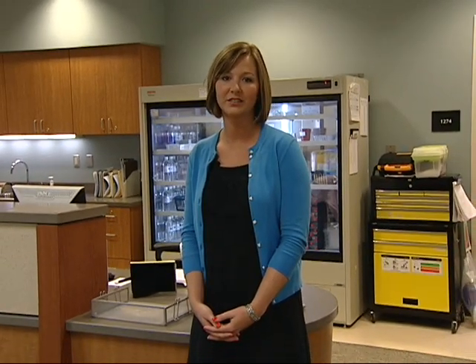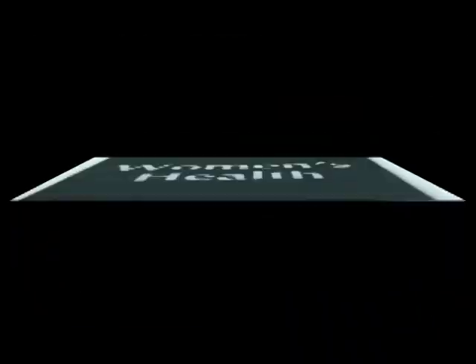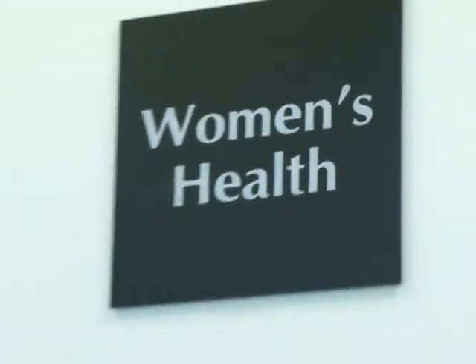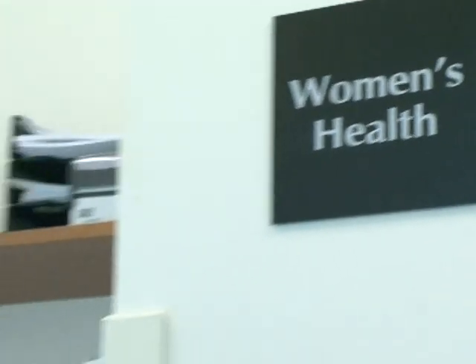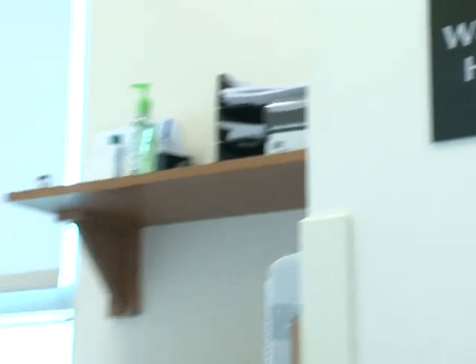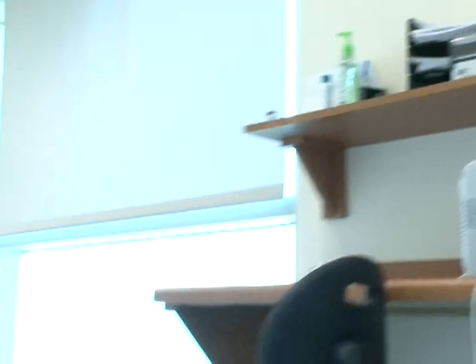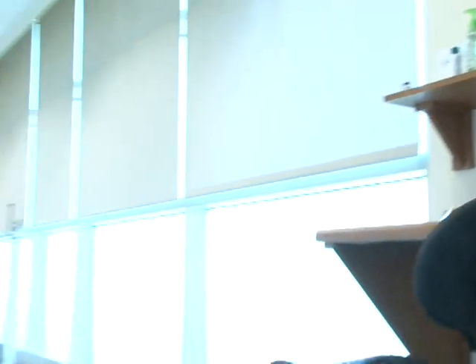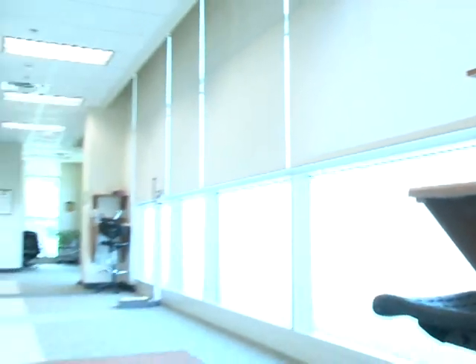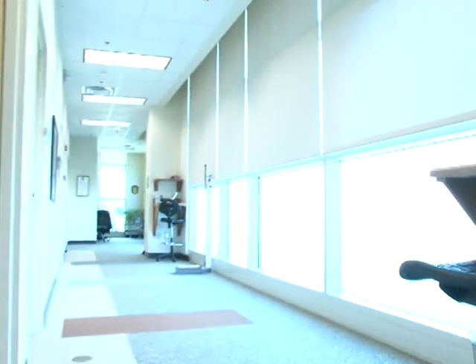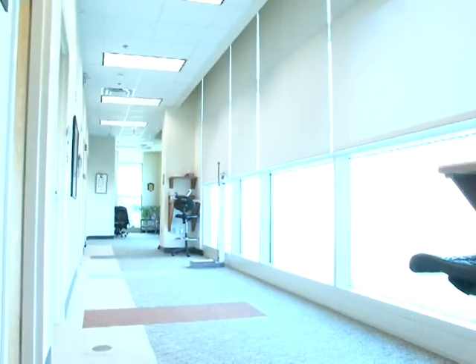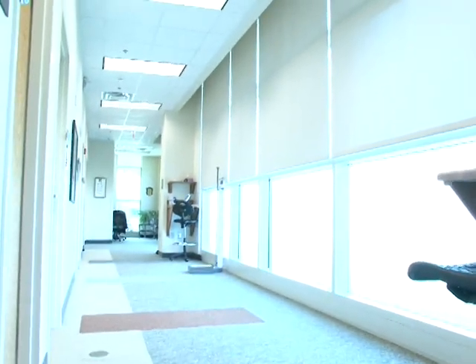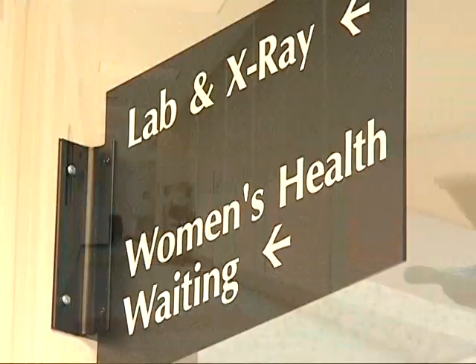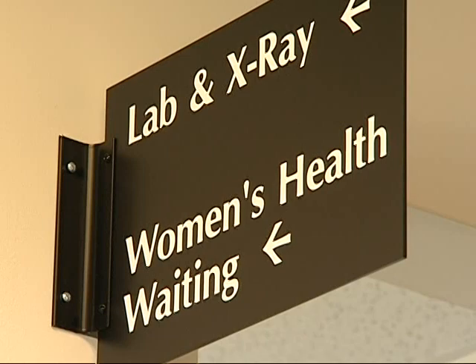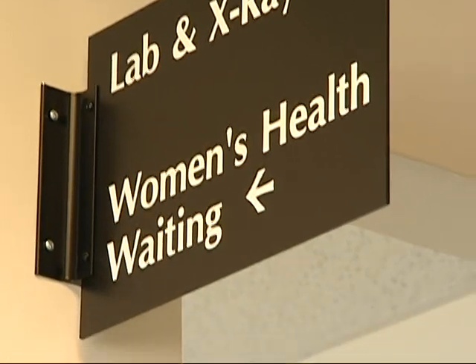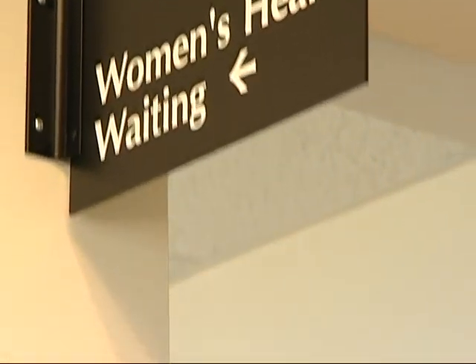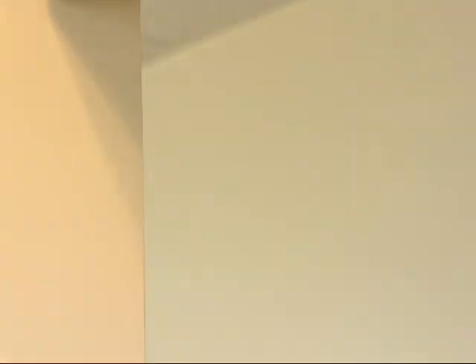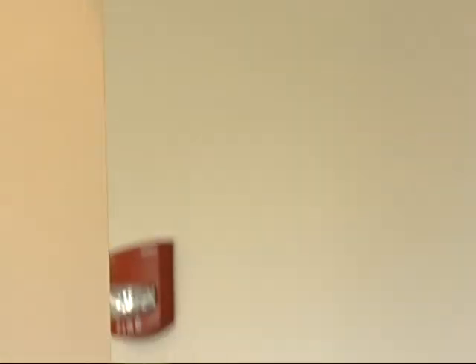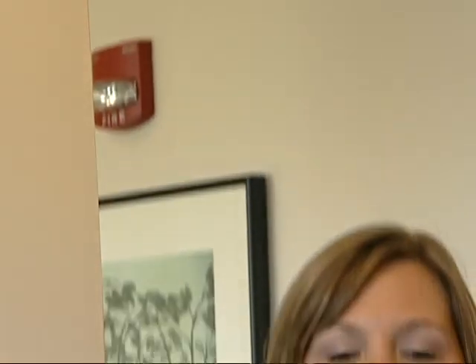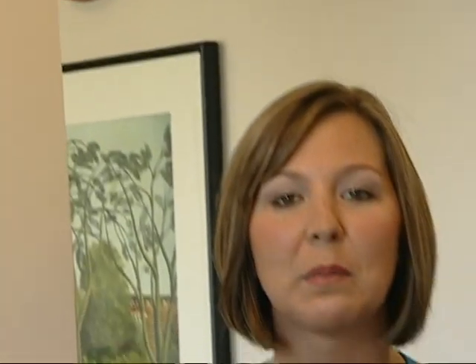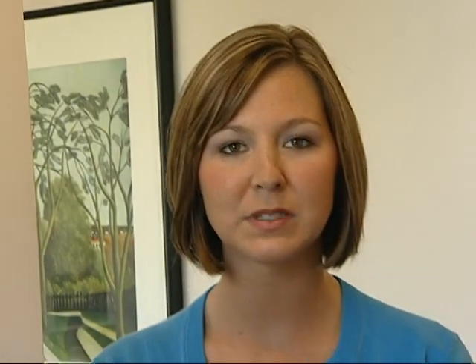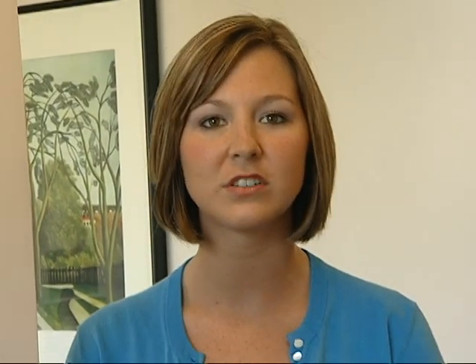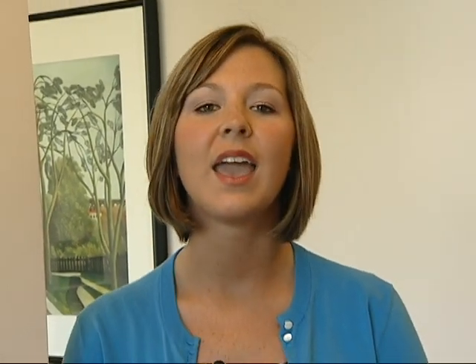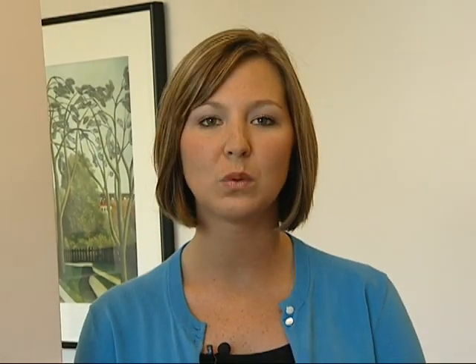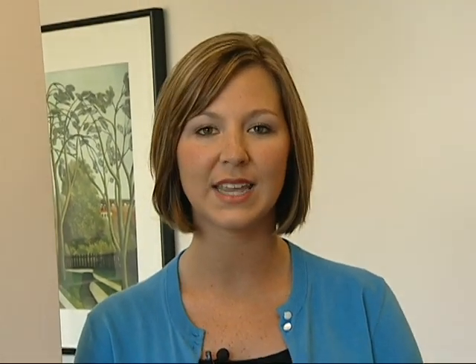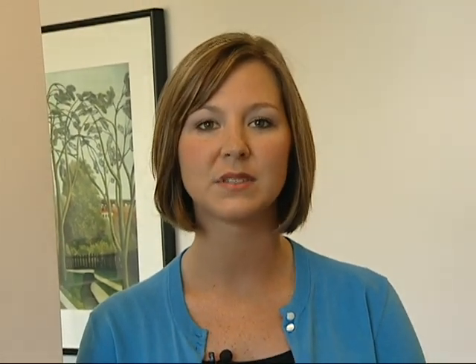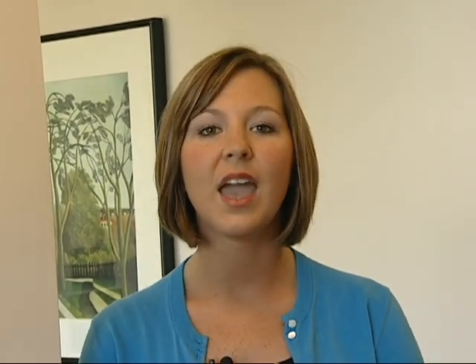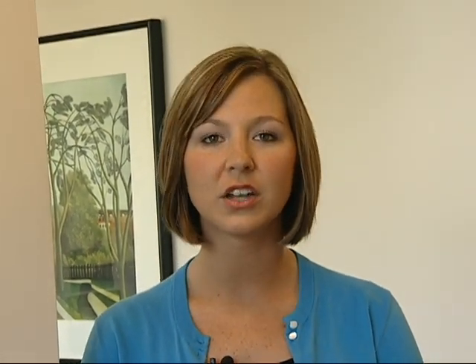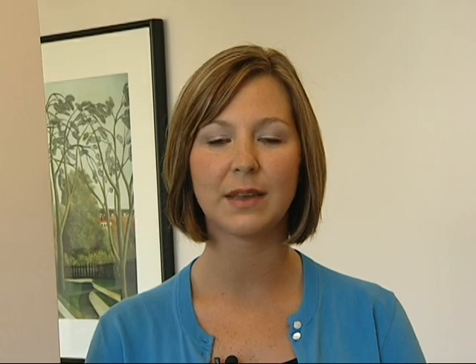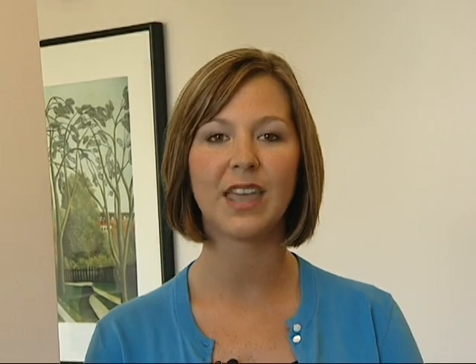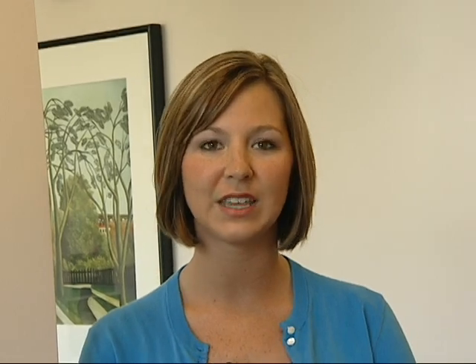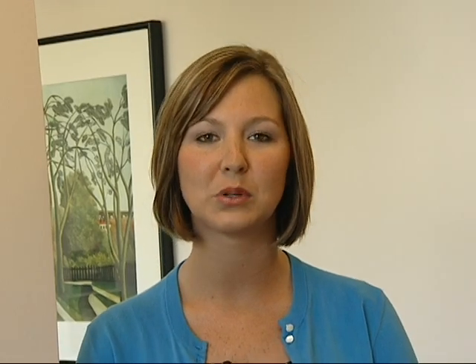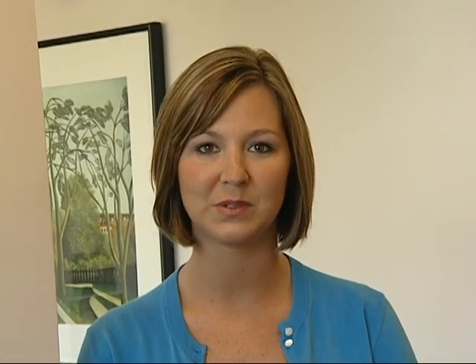At the end of our hall is our women's health area. This is where our female students can receive their pap smears, annual exams, and contraceptive counseling and prescriptions.